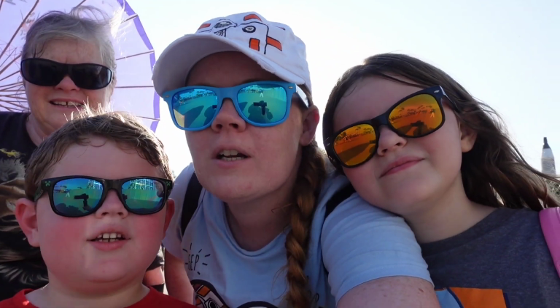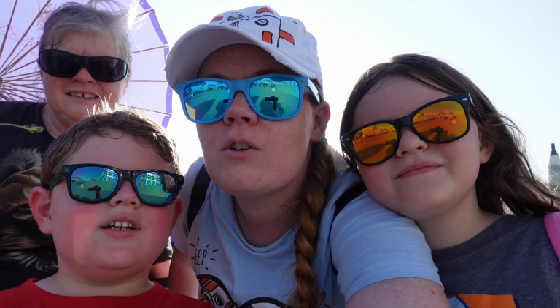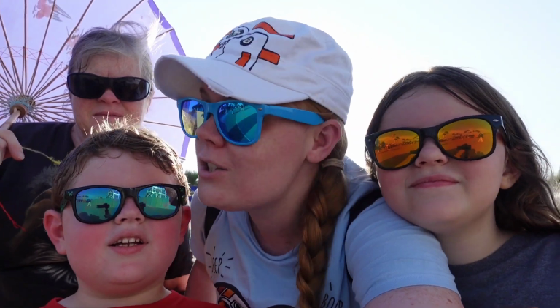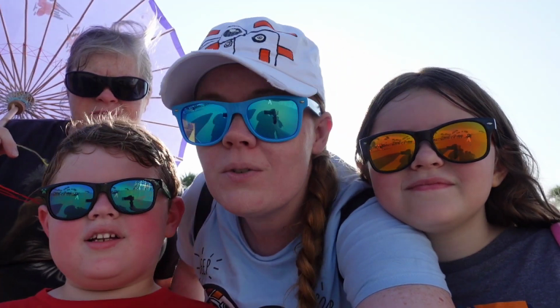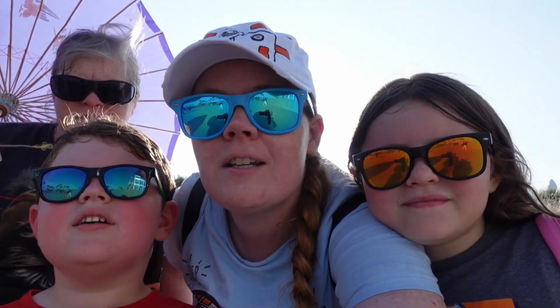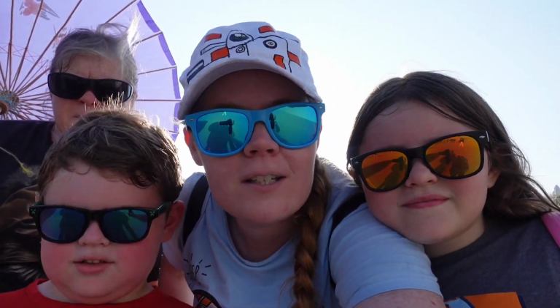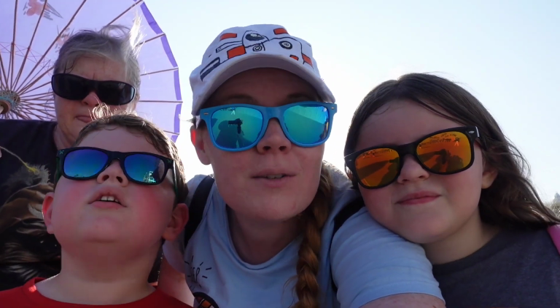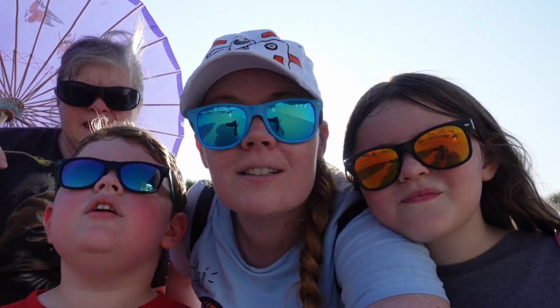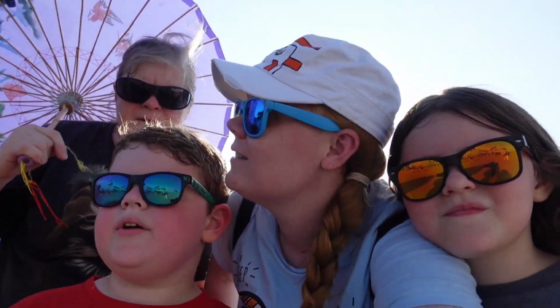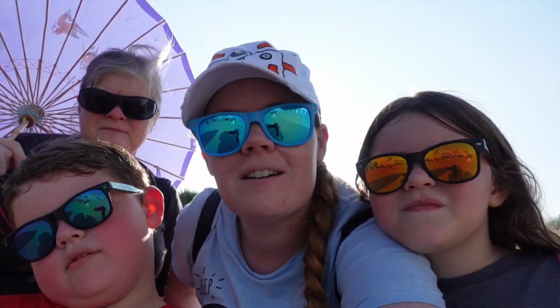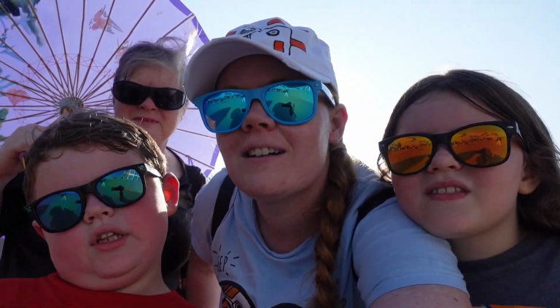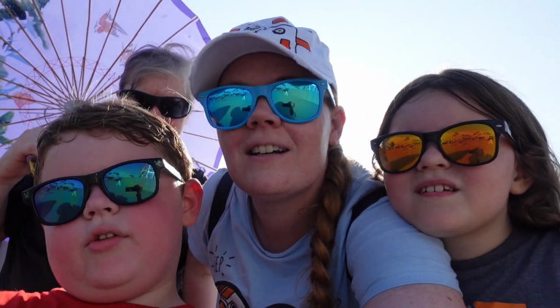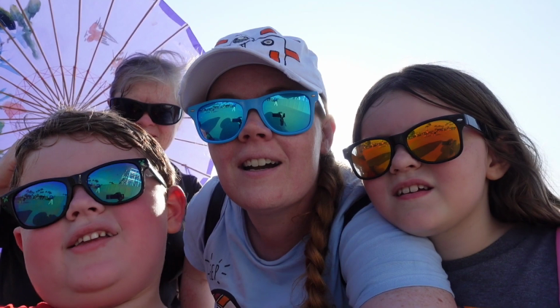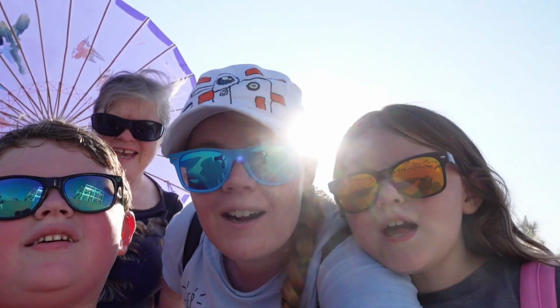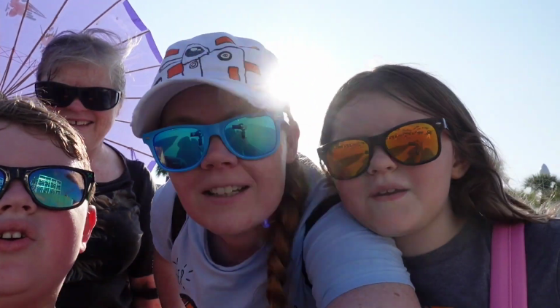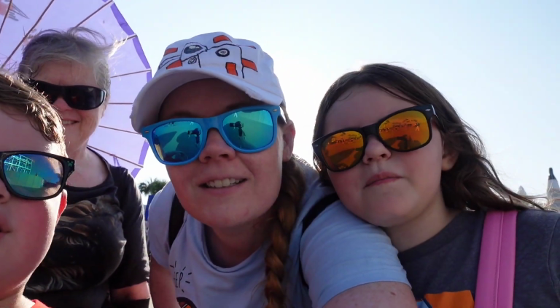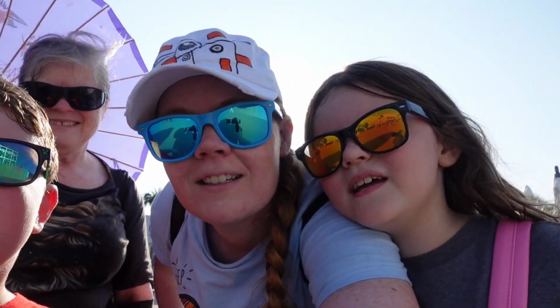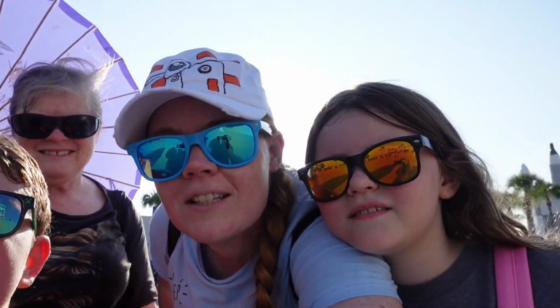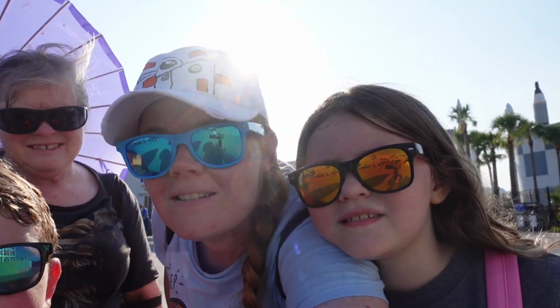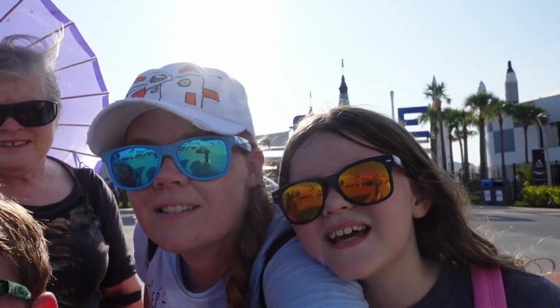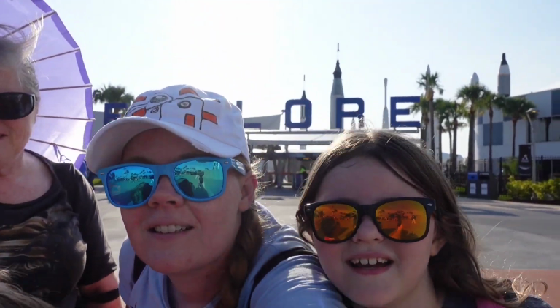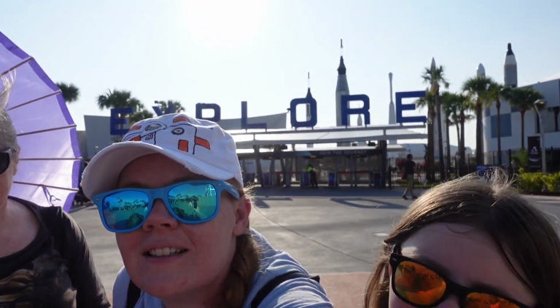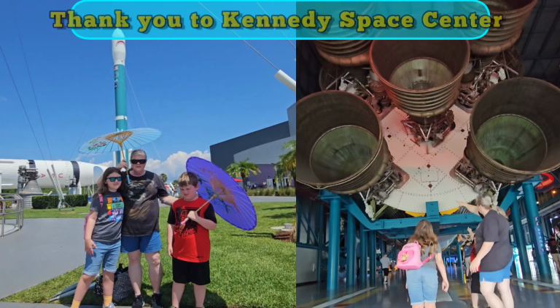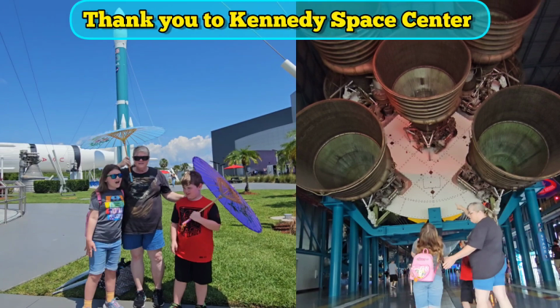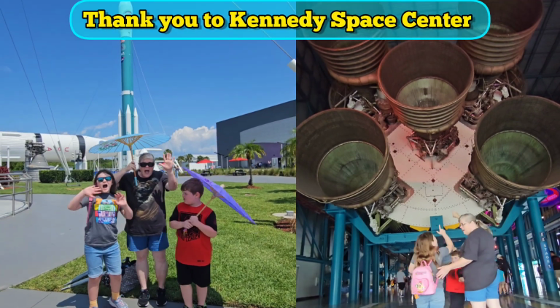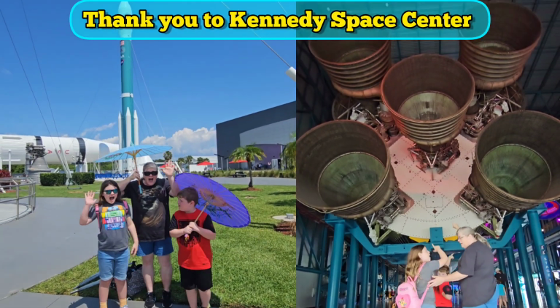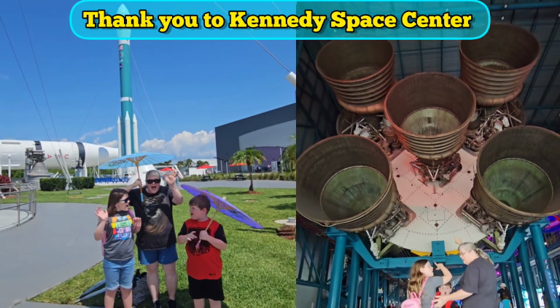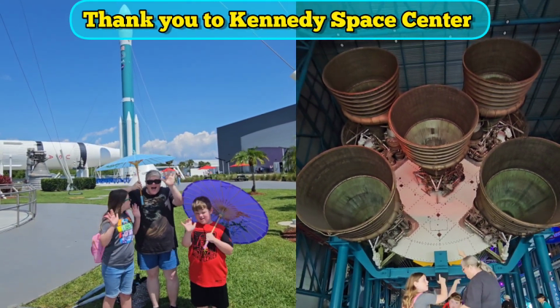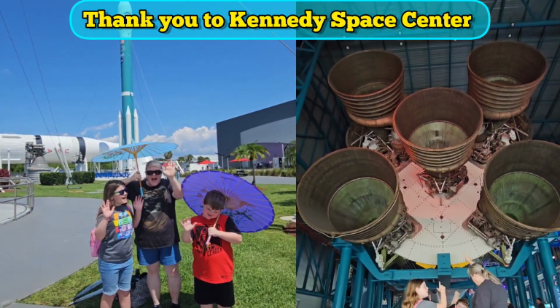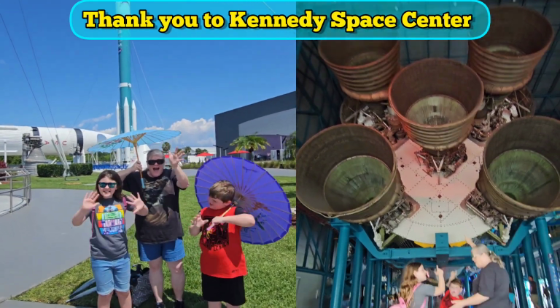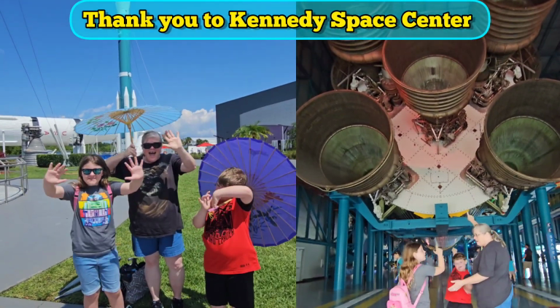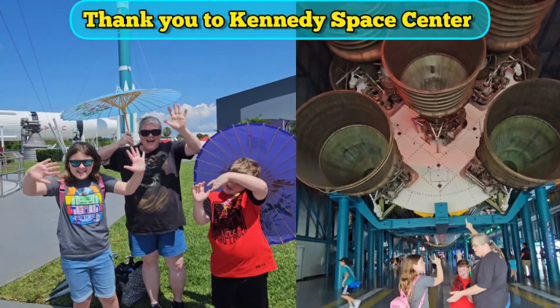We're going to show you the must-dos and a new activity to do here. We're also going to do some rides and Planet Play. Also, a big thank you to Kennedy Space Center for inviting us out — we're so happy to be back.